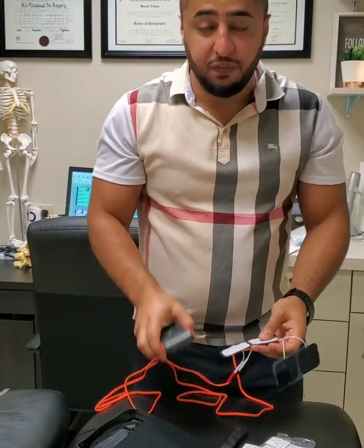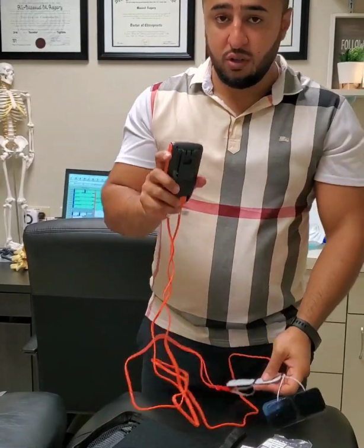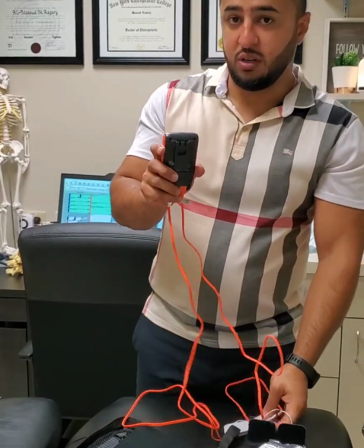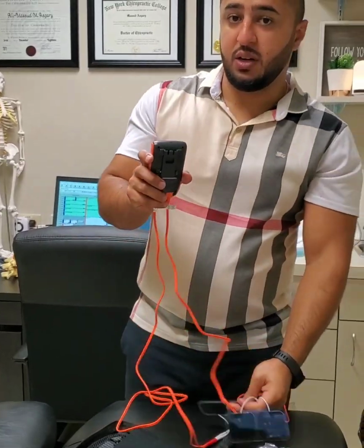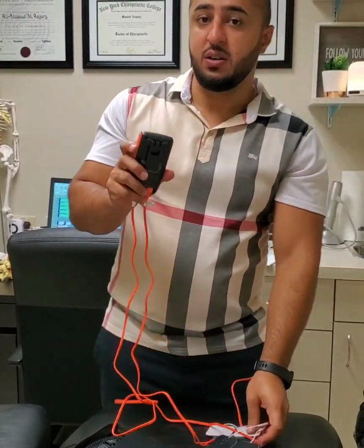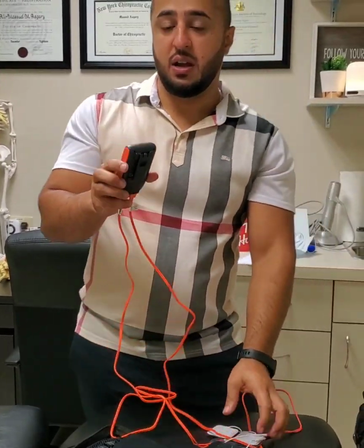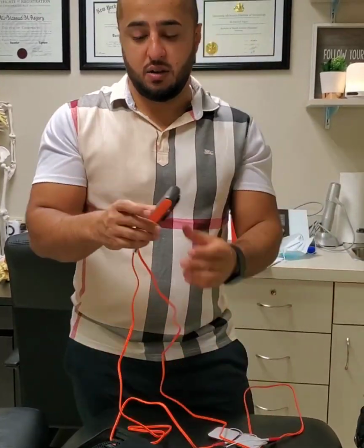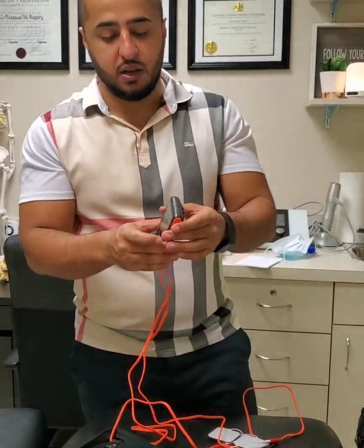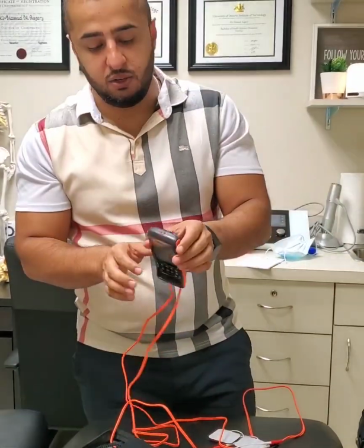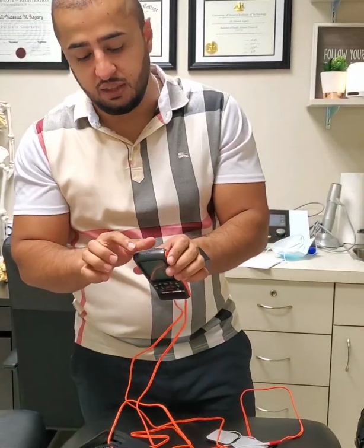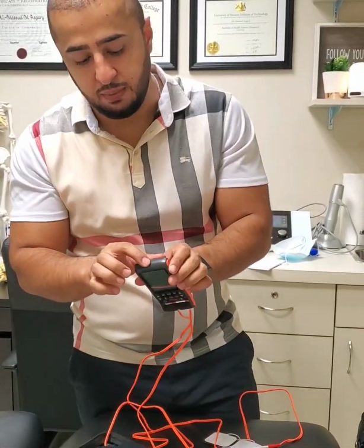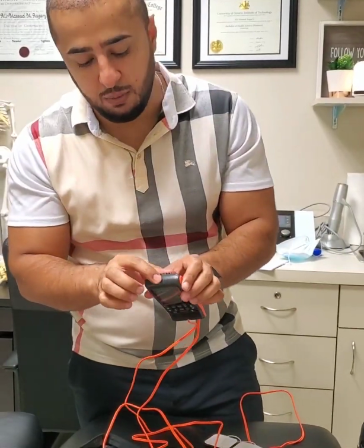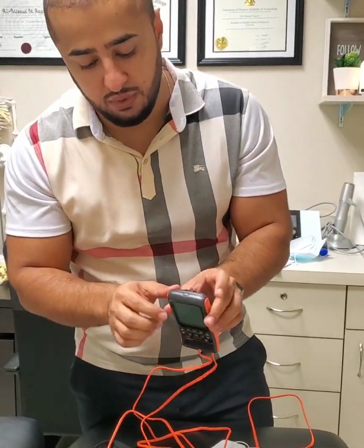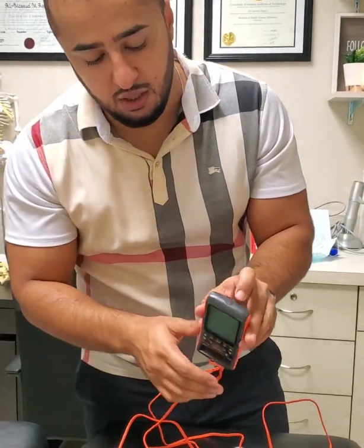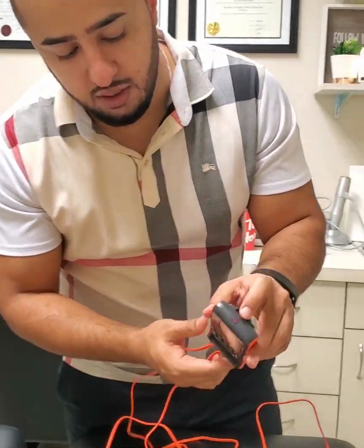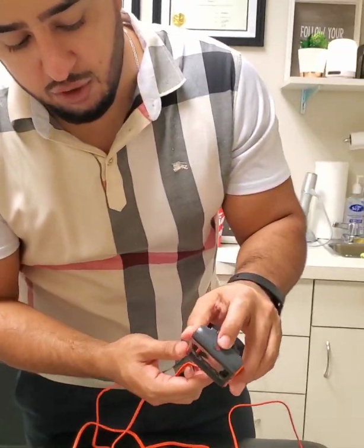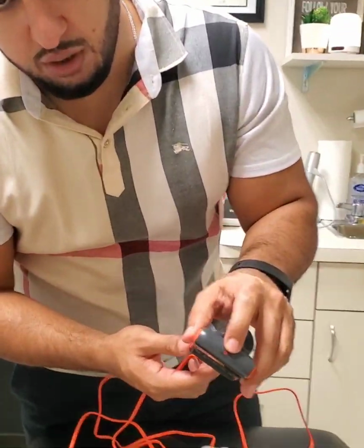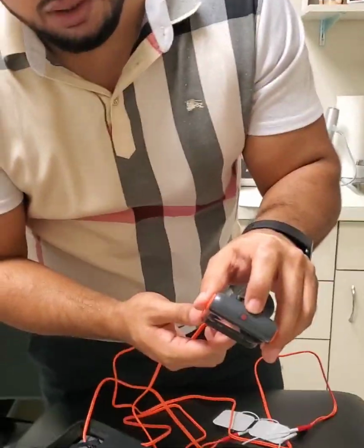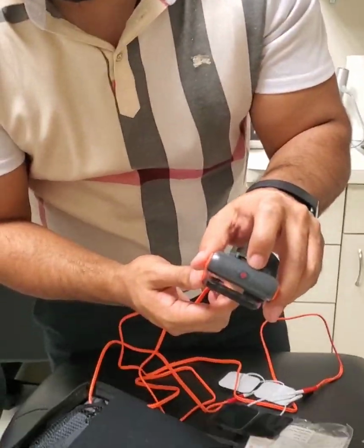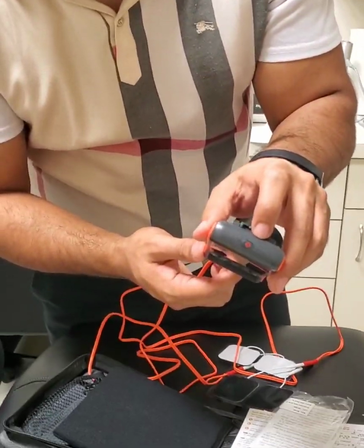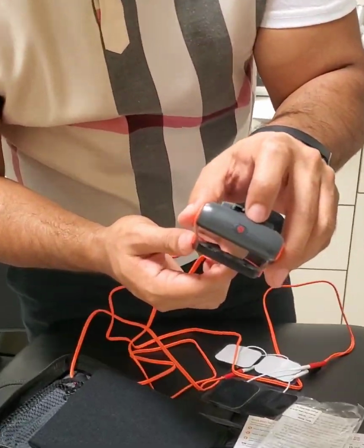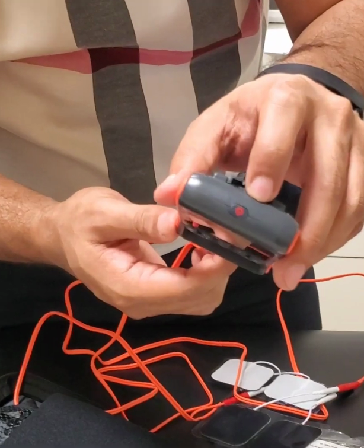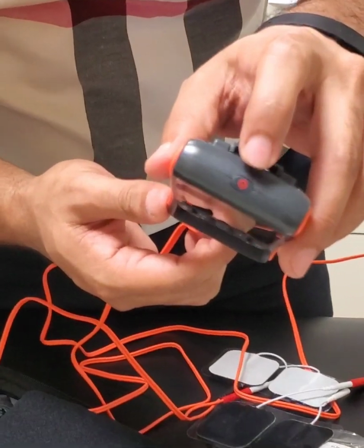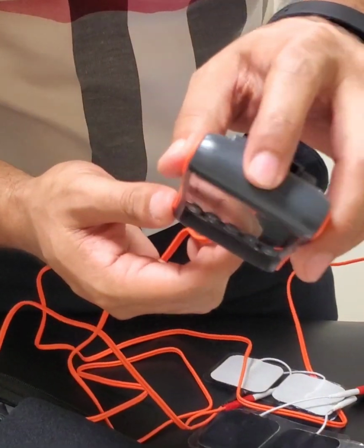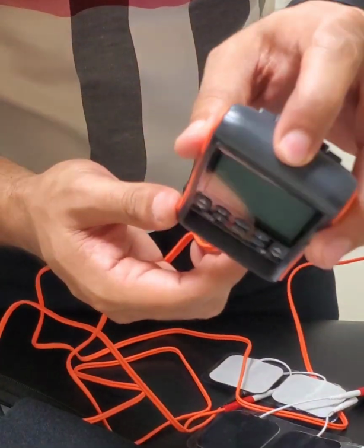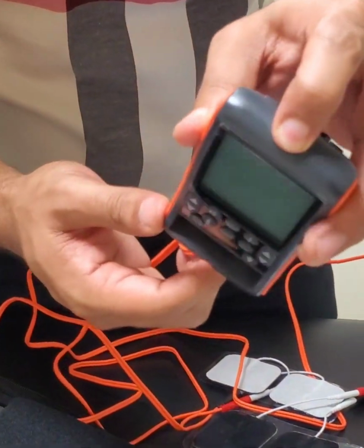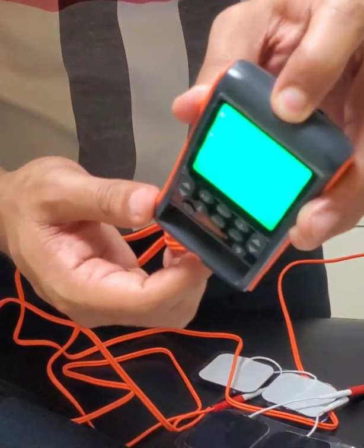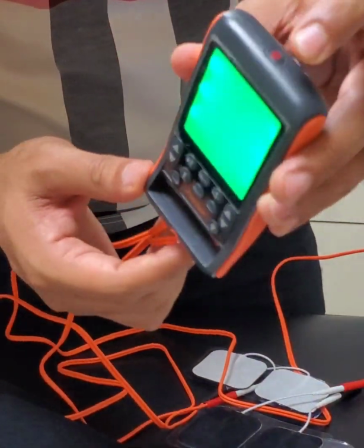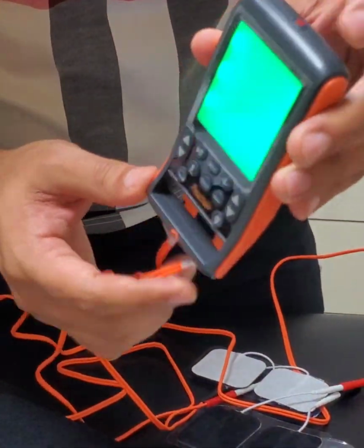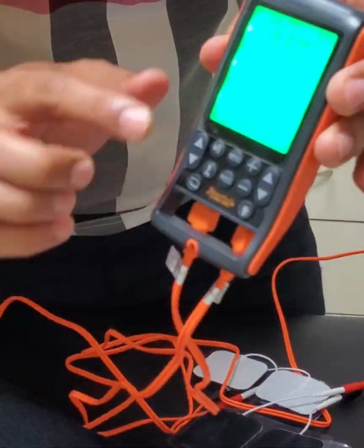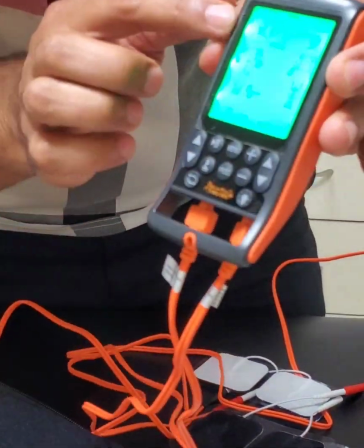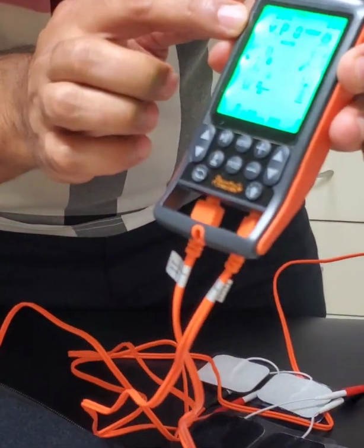Before you turn it on, you just have to hit the power button right here. Let me show you — you can zoom in right there. Hit the power button and it should turn on.